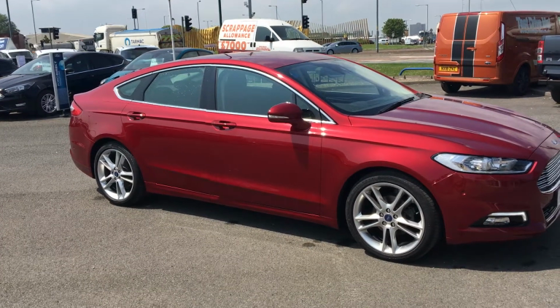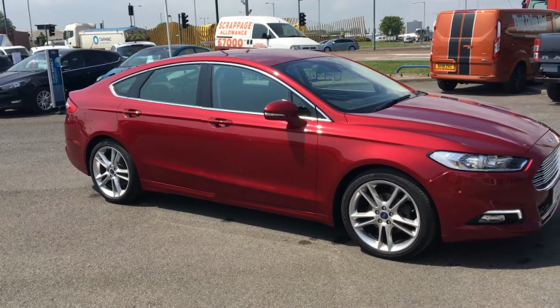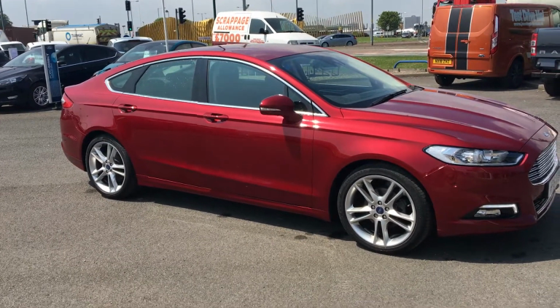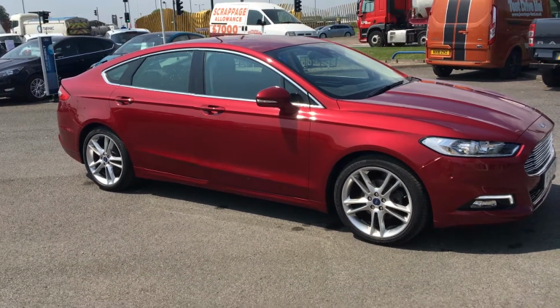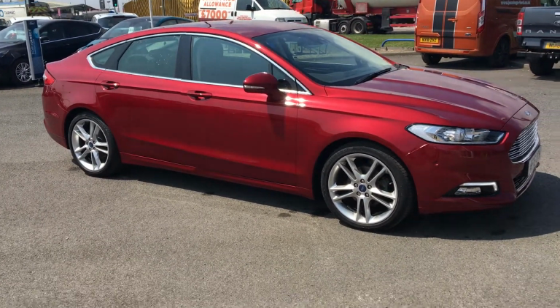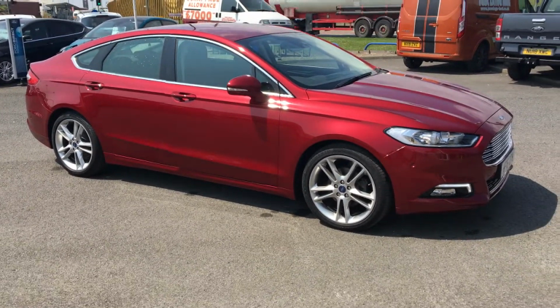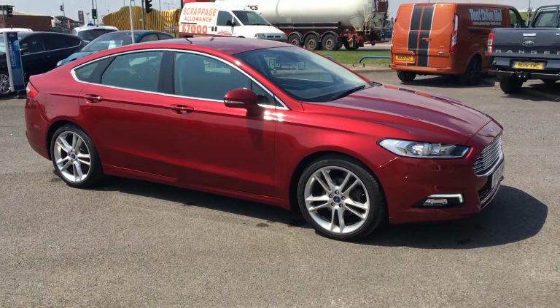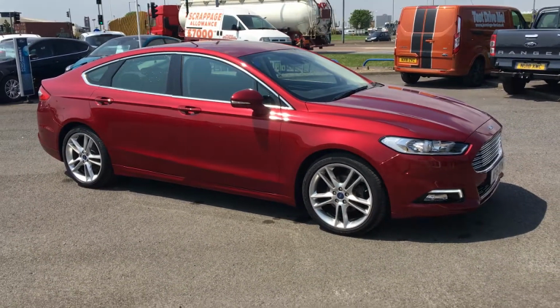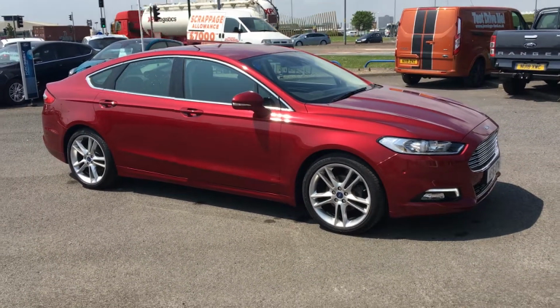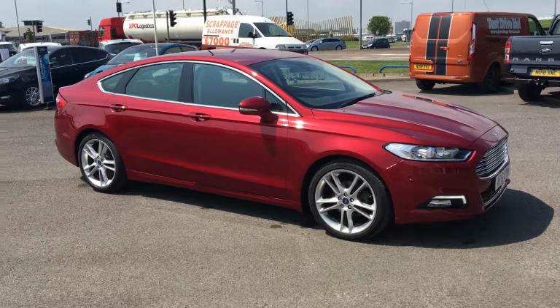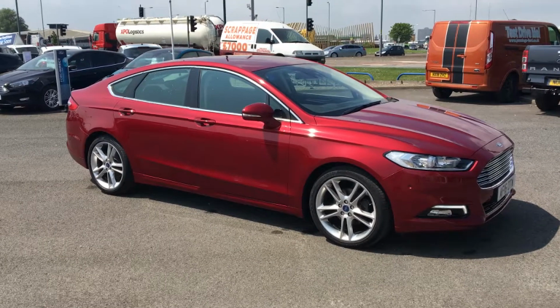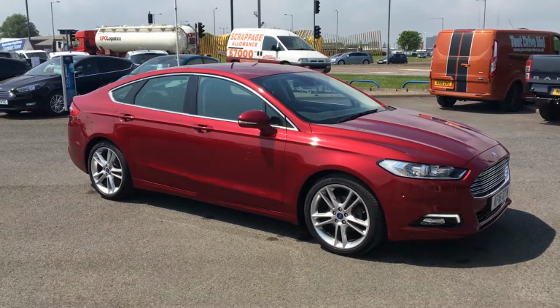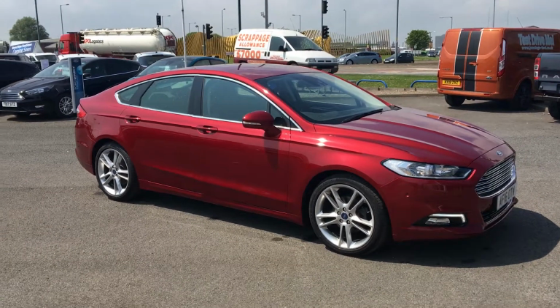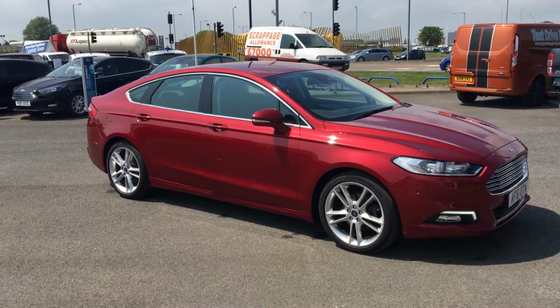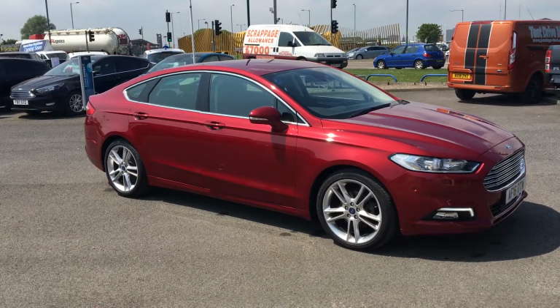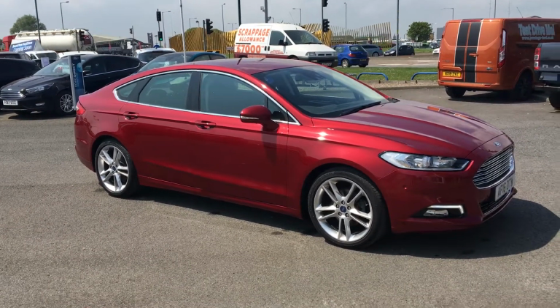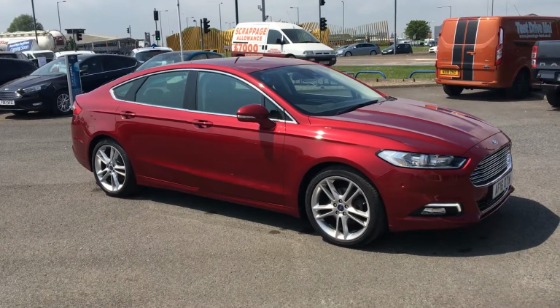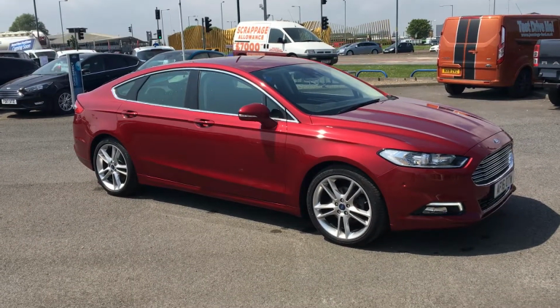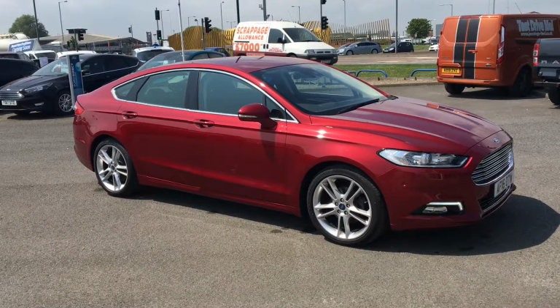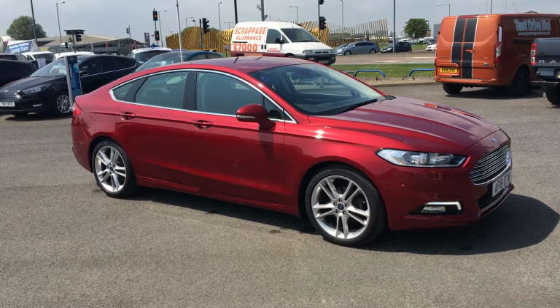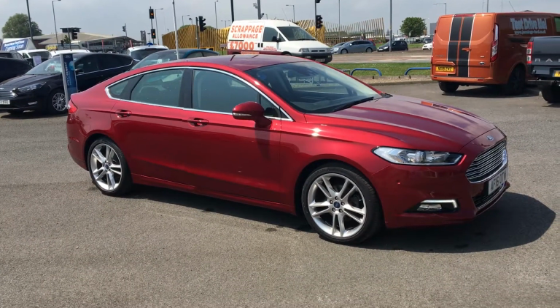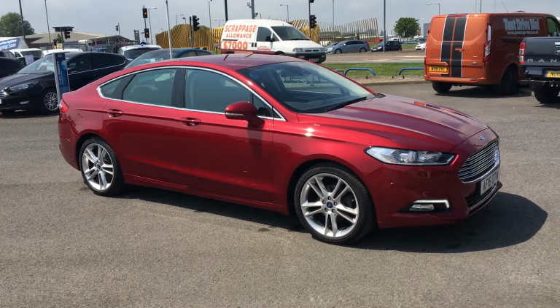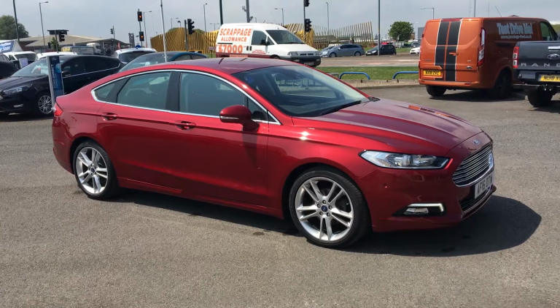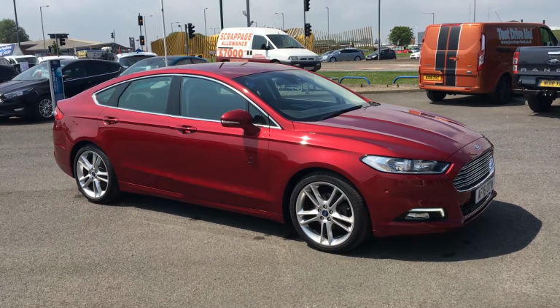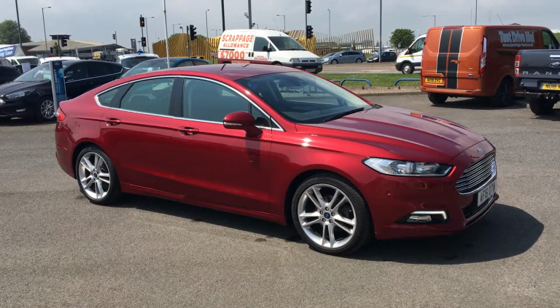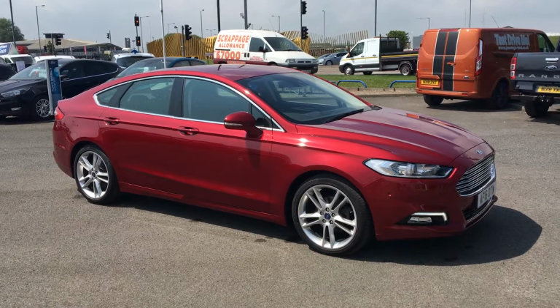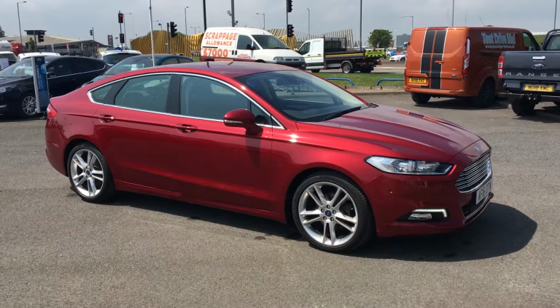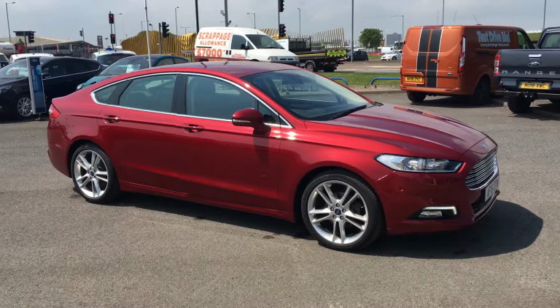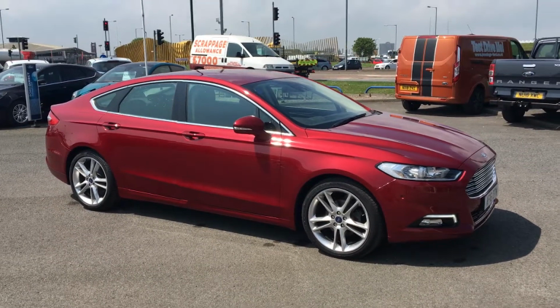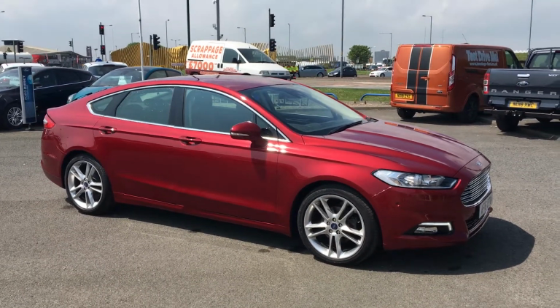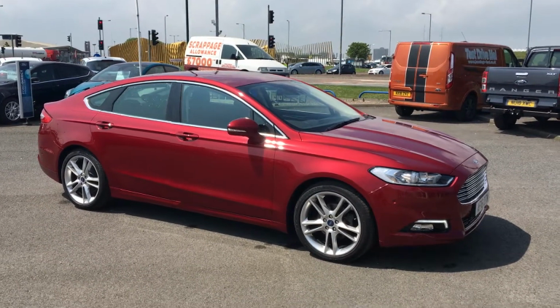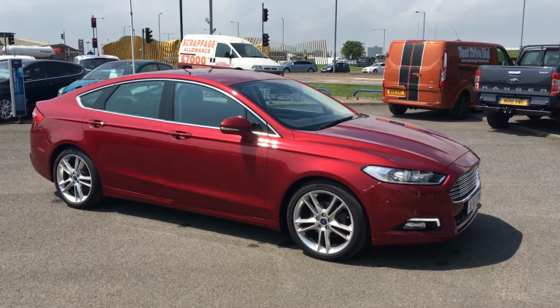Welcome to Jennings Ford. We have a presentation of a Ford Mondeo Titanium 2 litre diesel automatic. It's a five-door hatchback in ruby red.